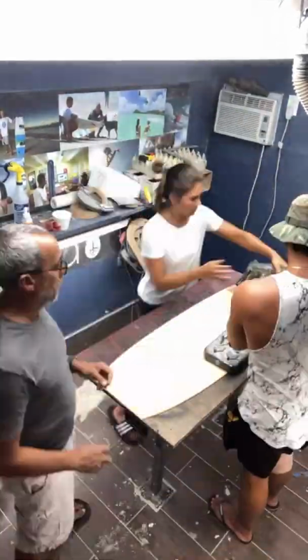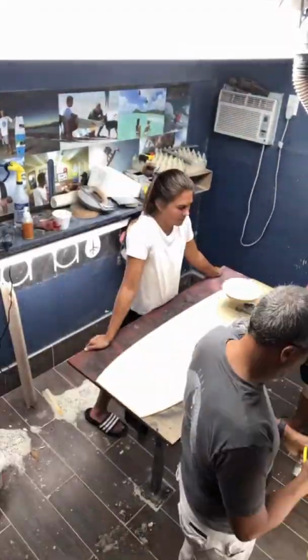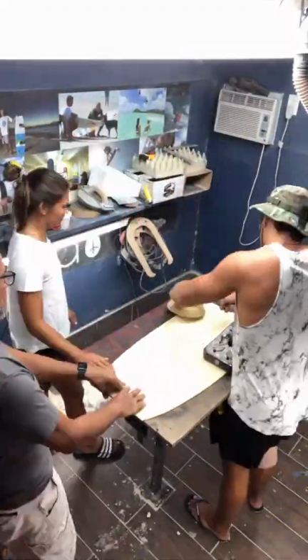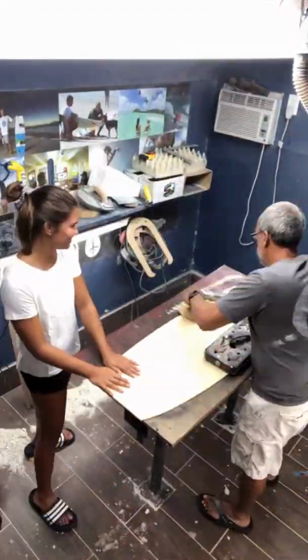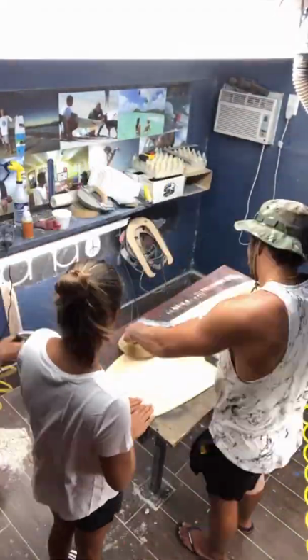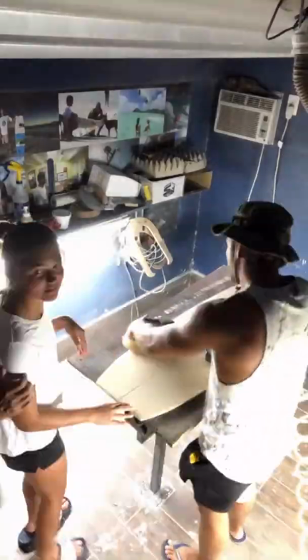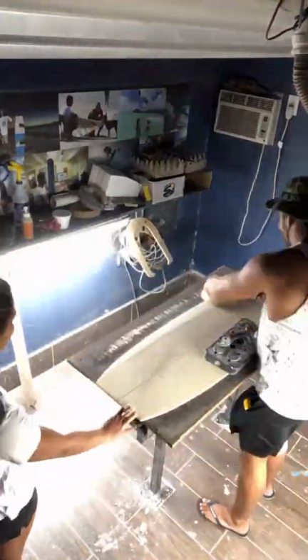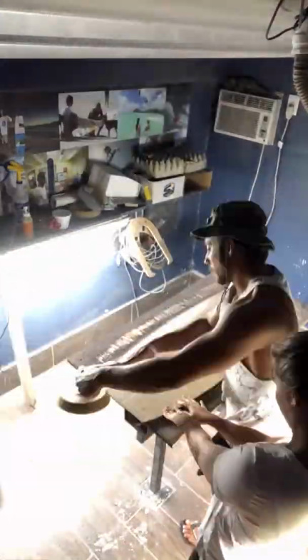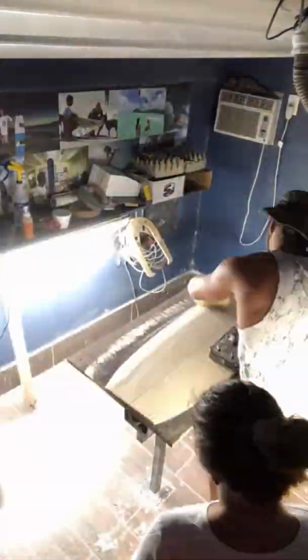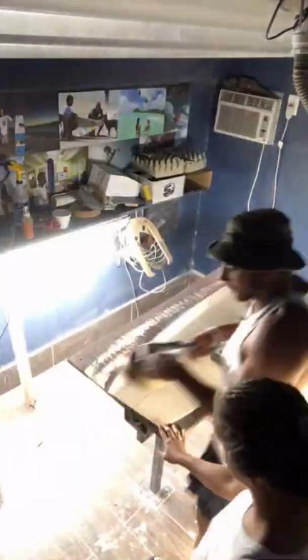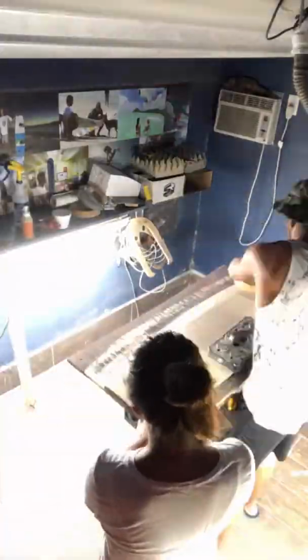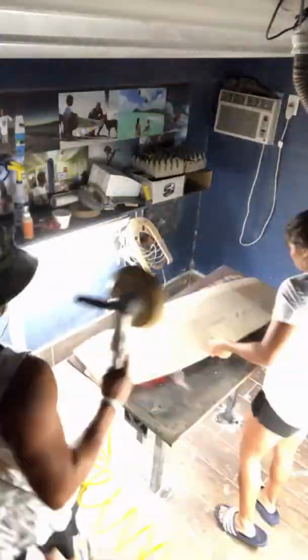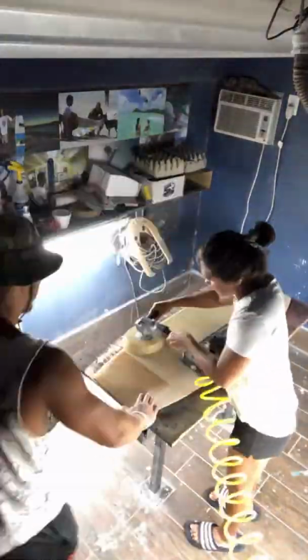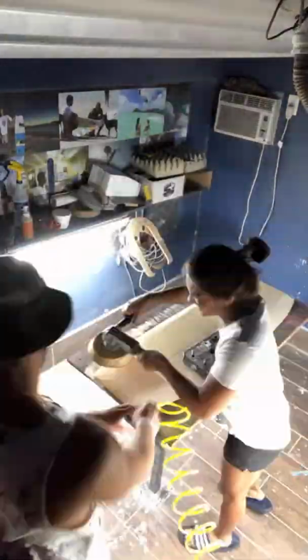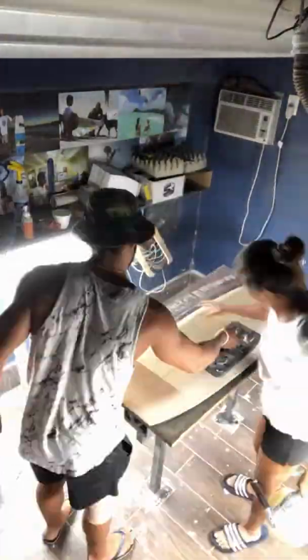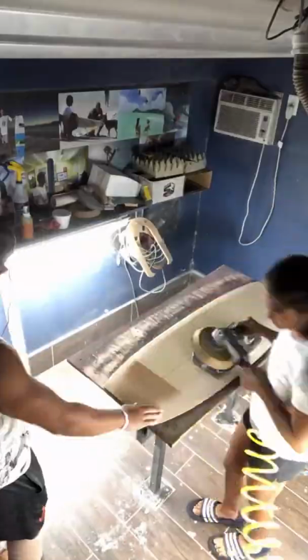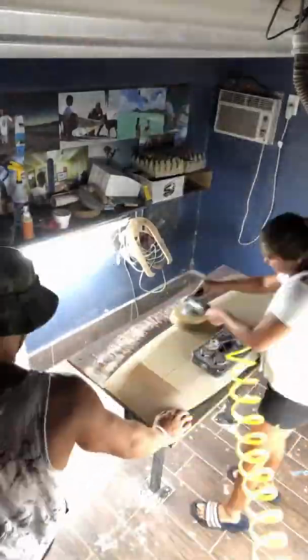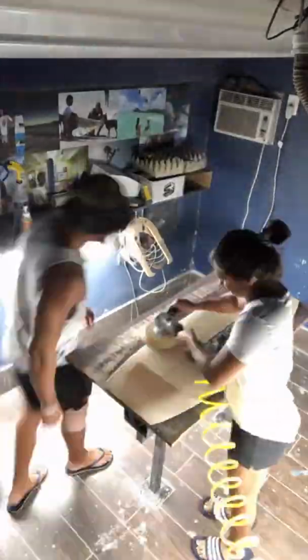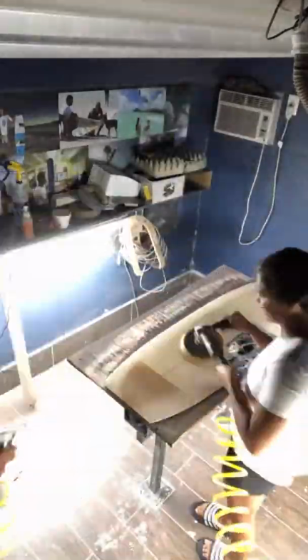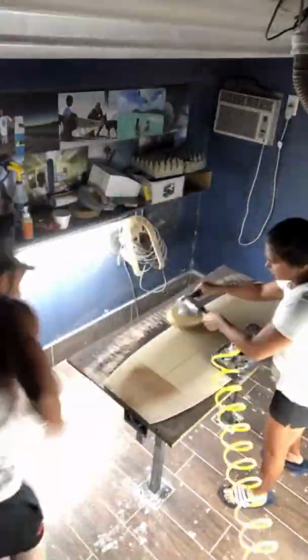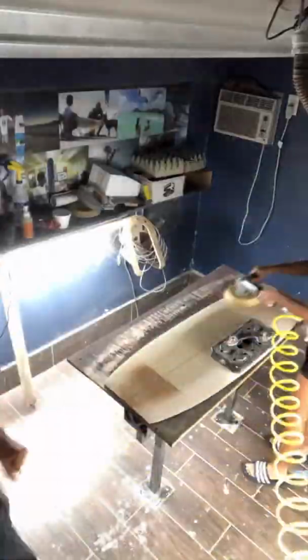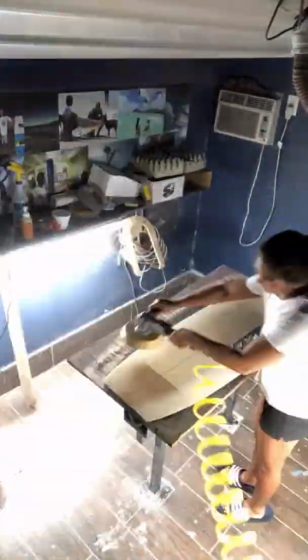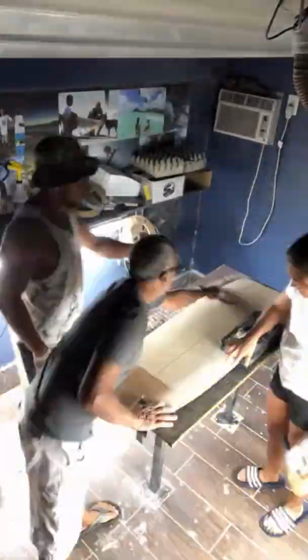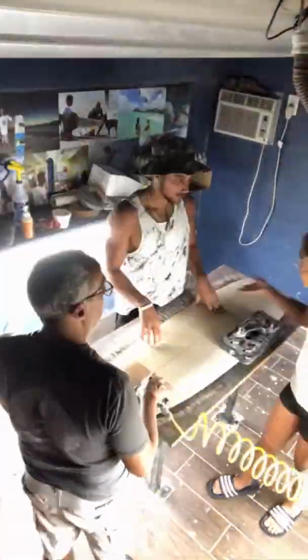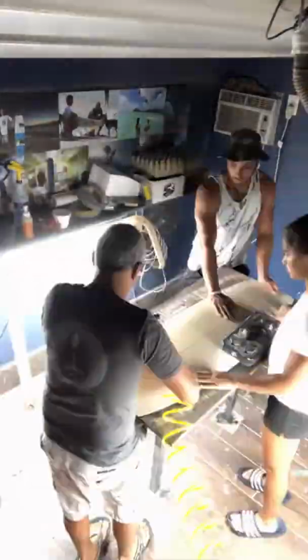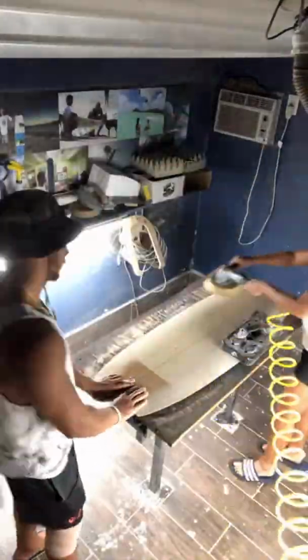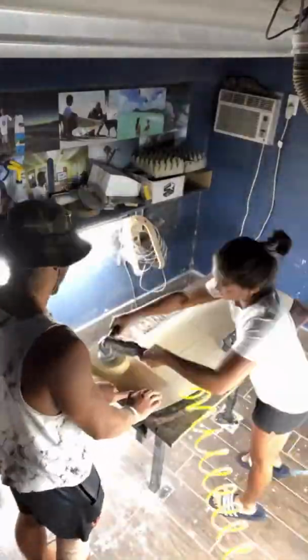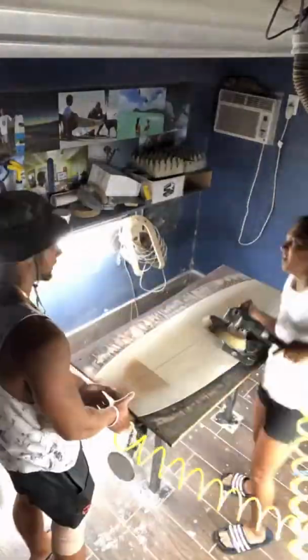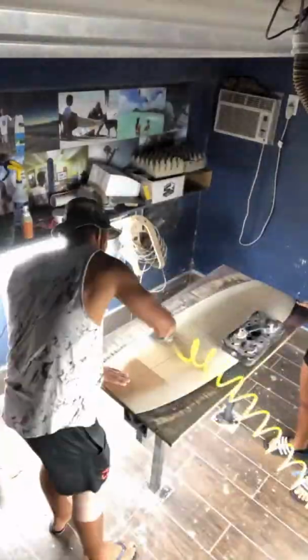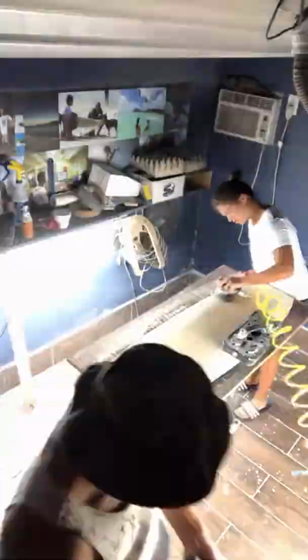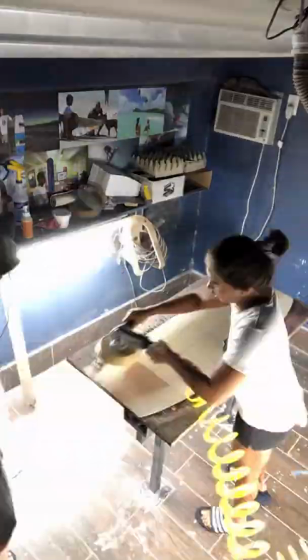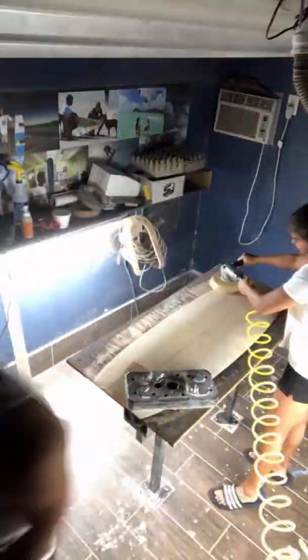Once the outline shape is finalized and fits the mold correctly, we'll then take the blank into the shaping room. Under the lights and using the shaping tools, we'll then profile the blank — basically get the tips to the correct thickness that we need, and also shape the deck and the rails.